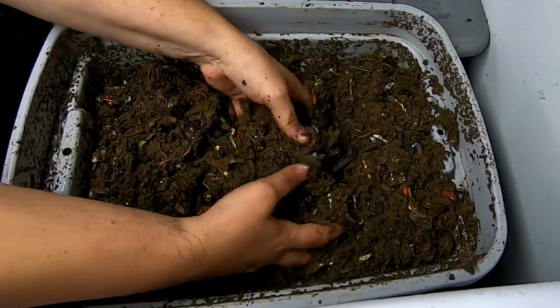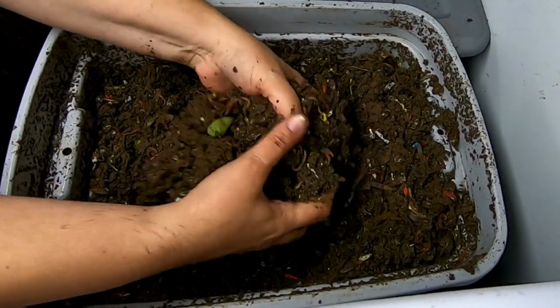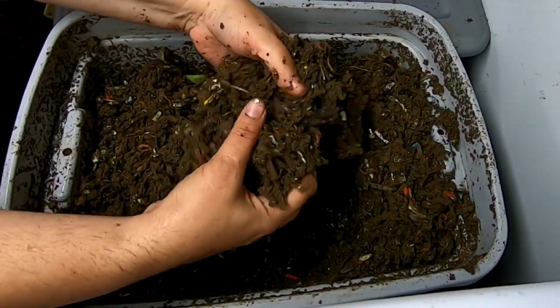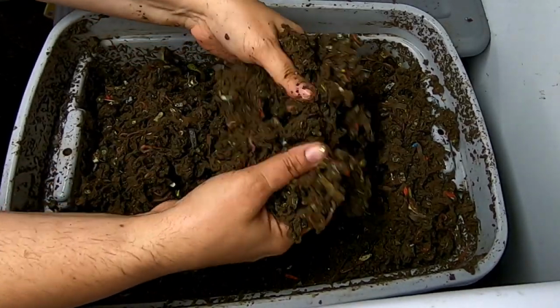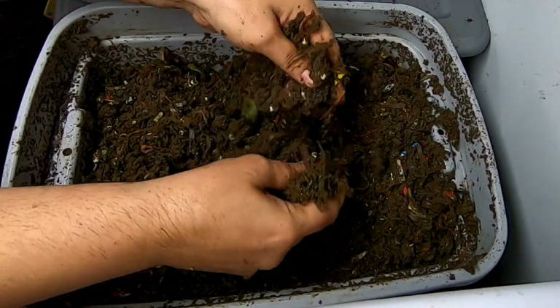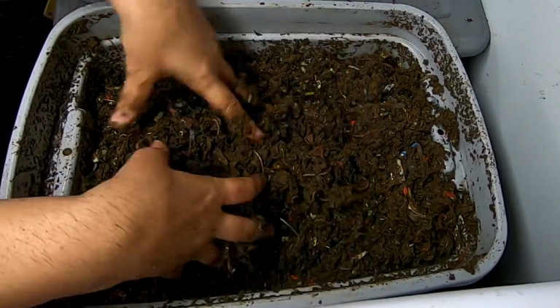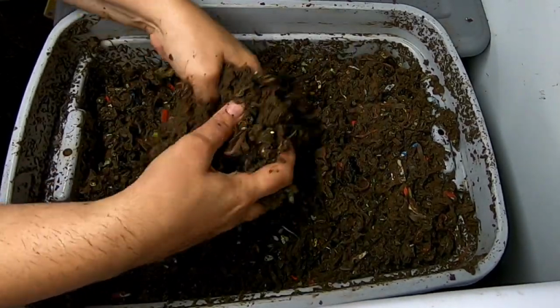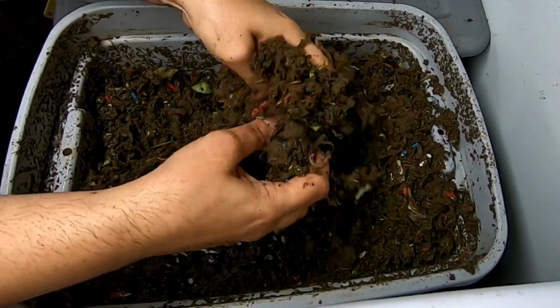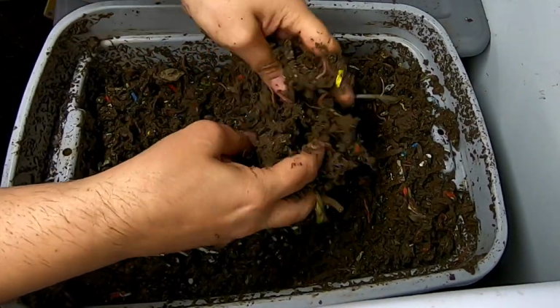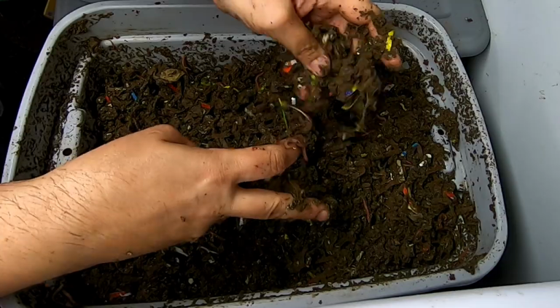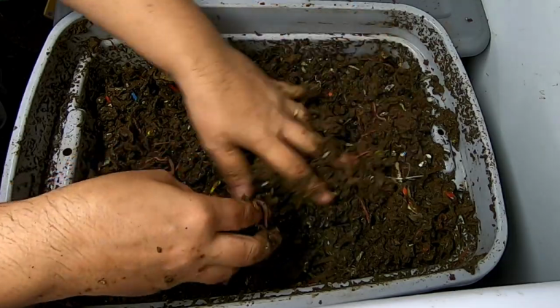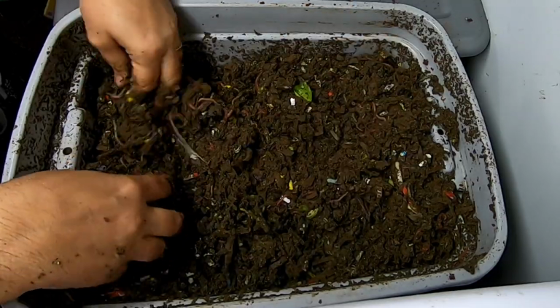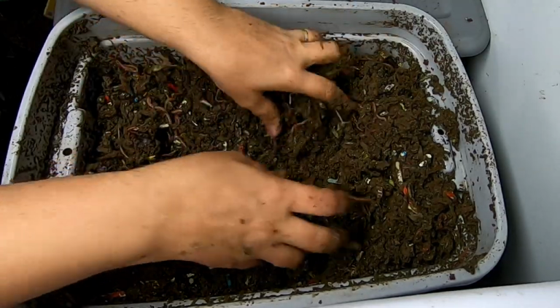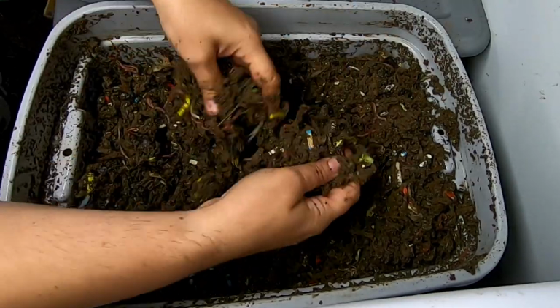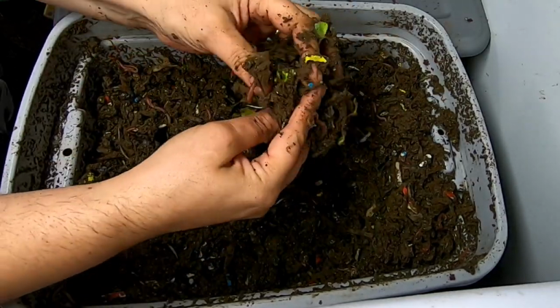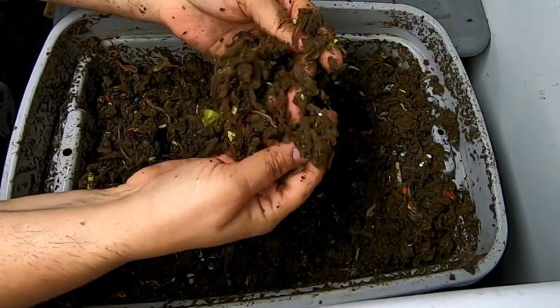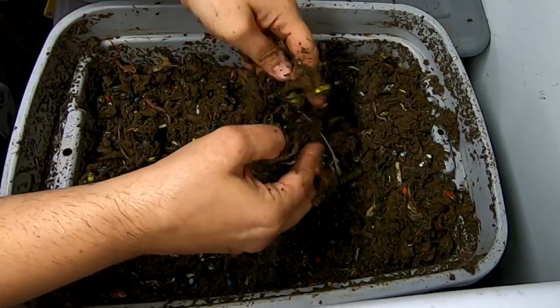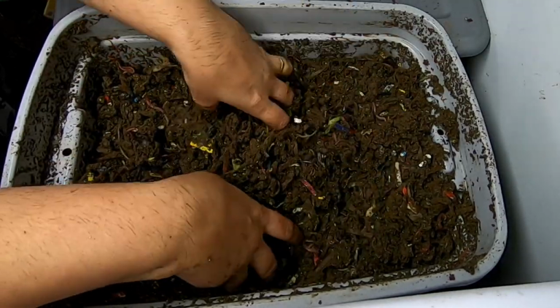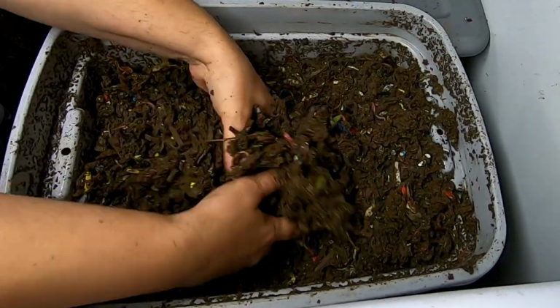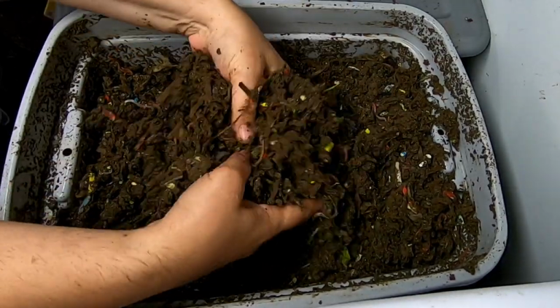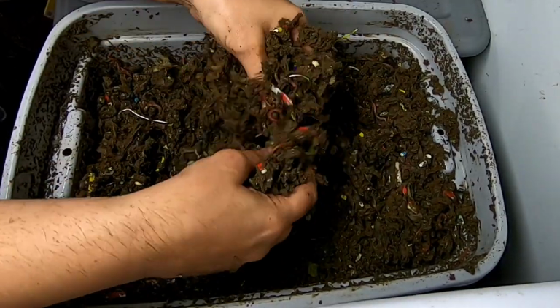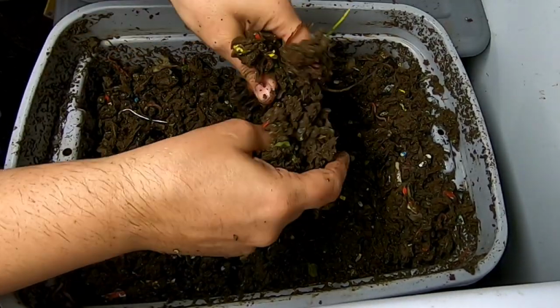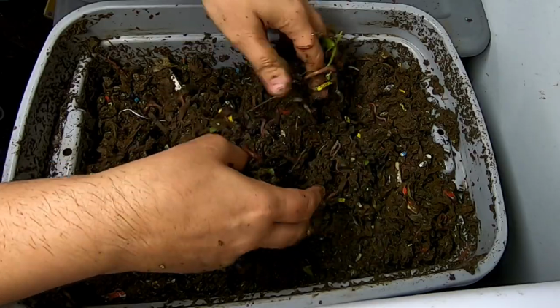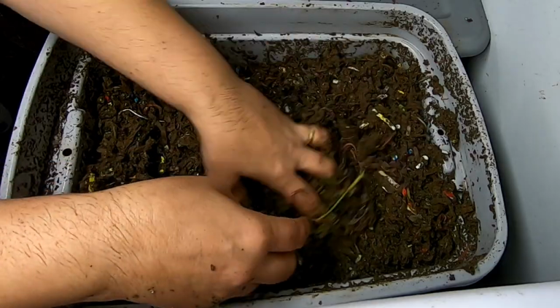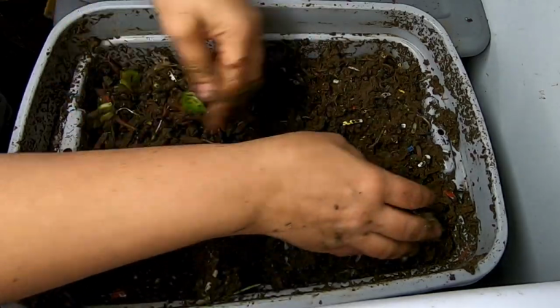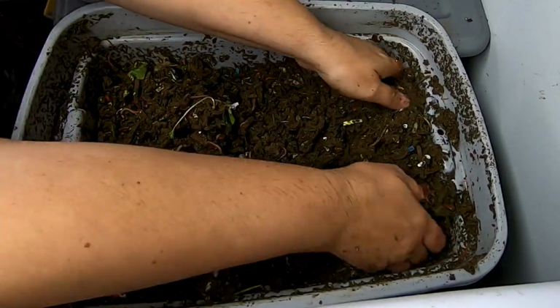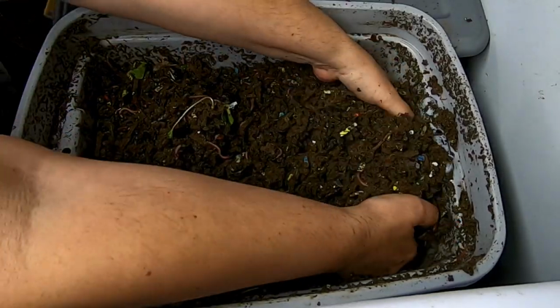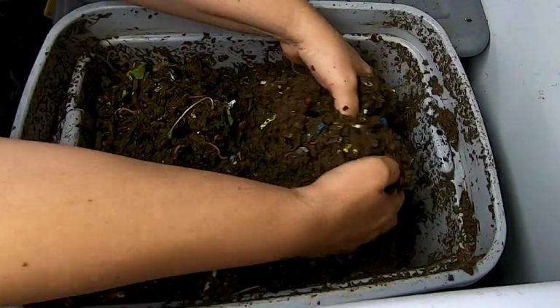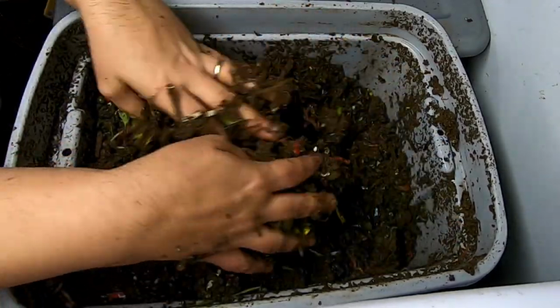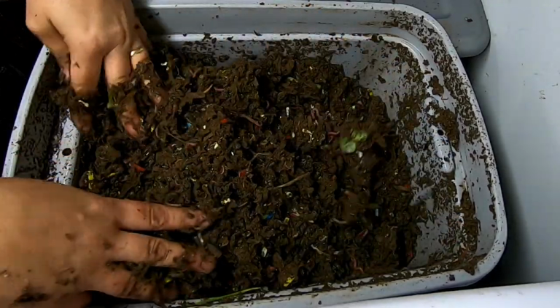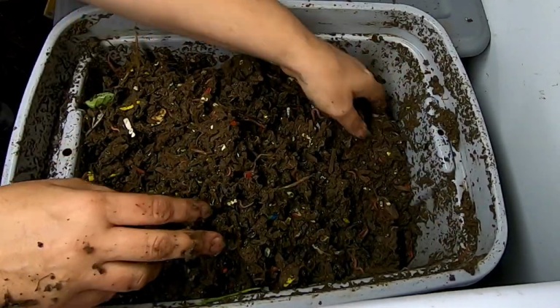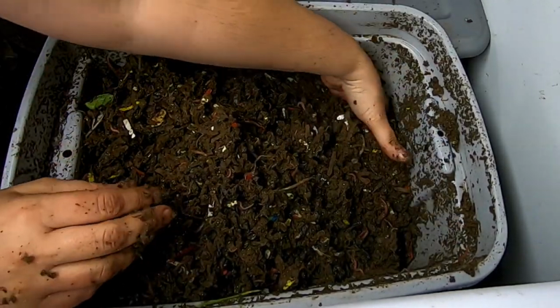As far as the rice goes, I'm not seeing any of the rice. So as promised, the rice is good fast food for the worms. Though the weeds, not so much — looks like some of those, I don't know if they're trying to grow or if they're just not decaying. It's hard to tell.